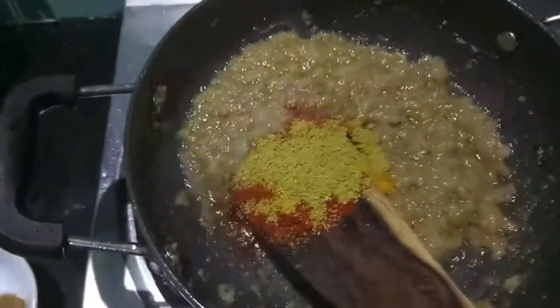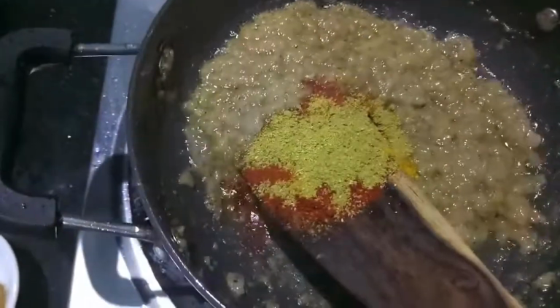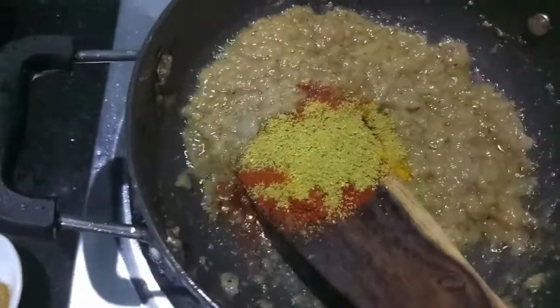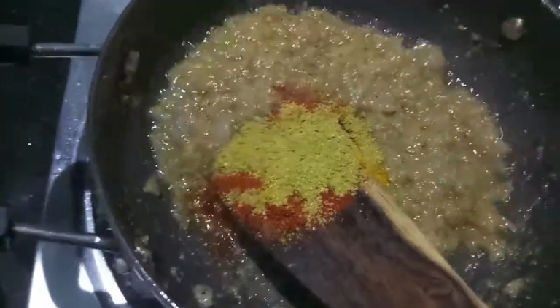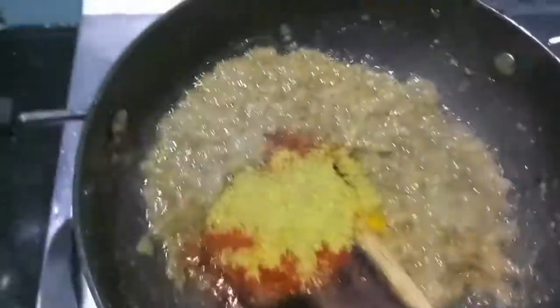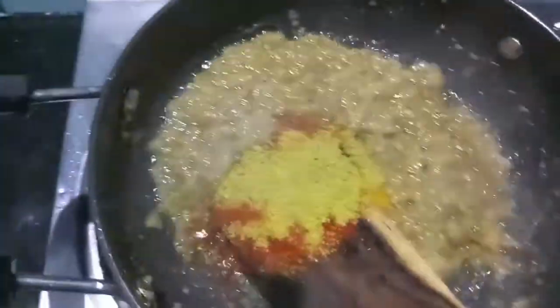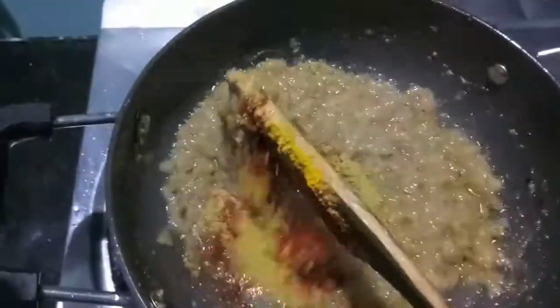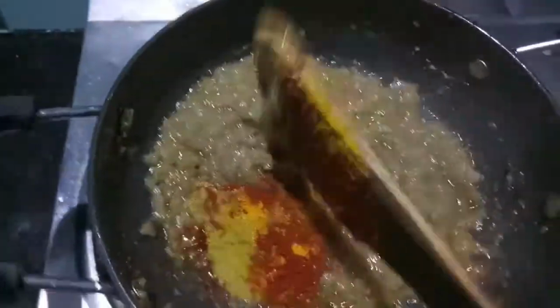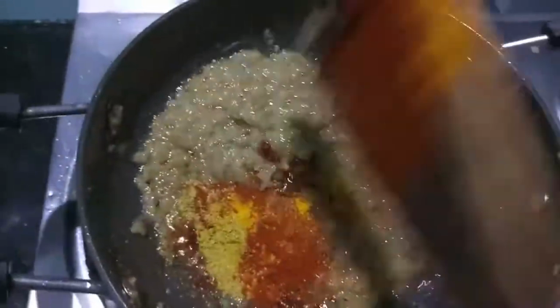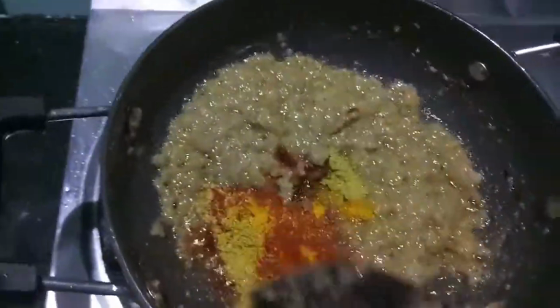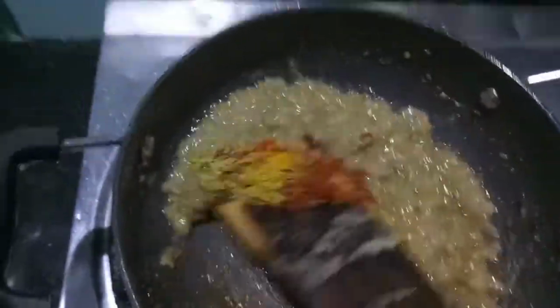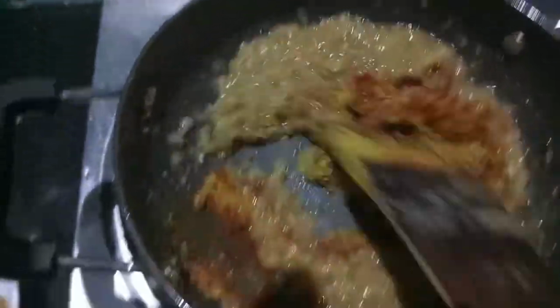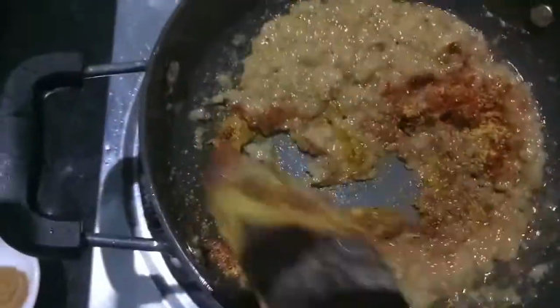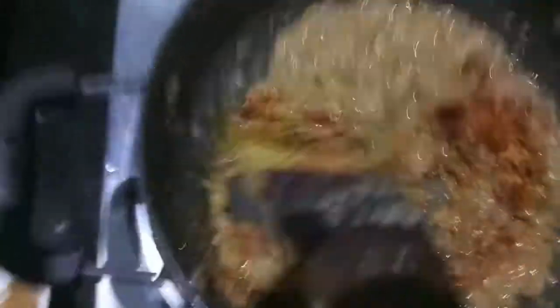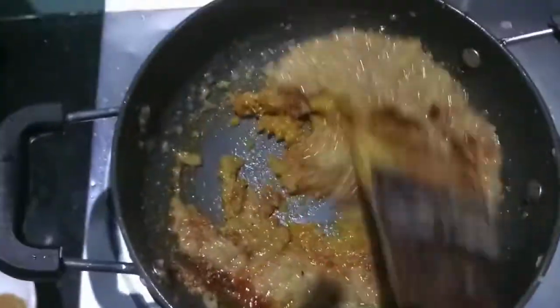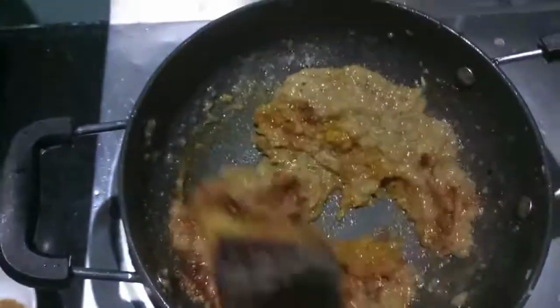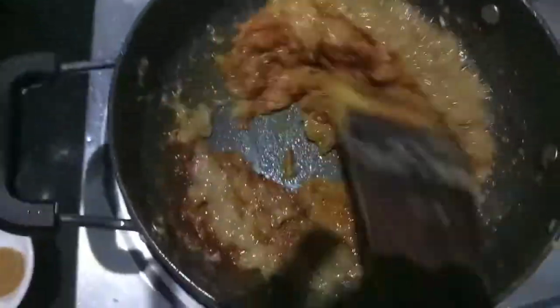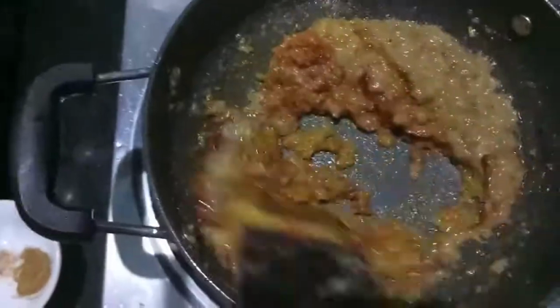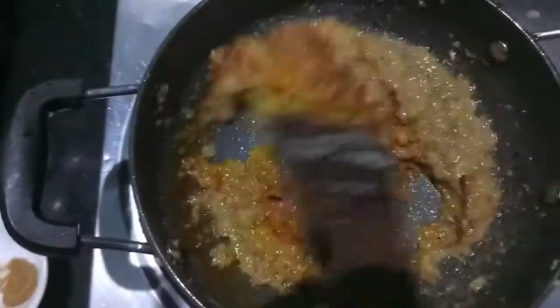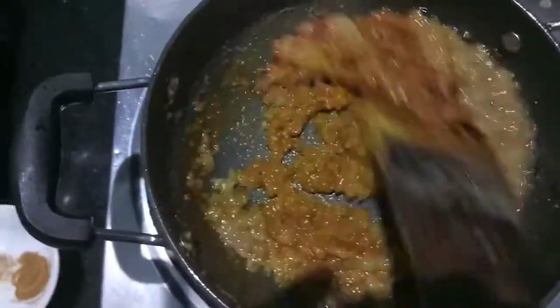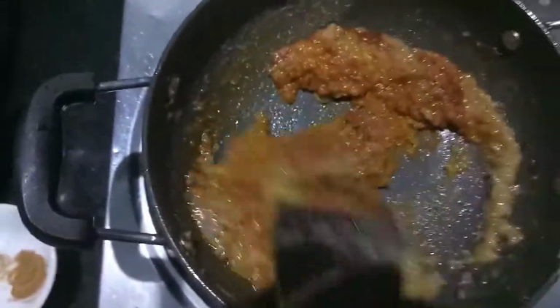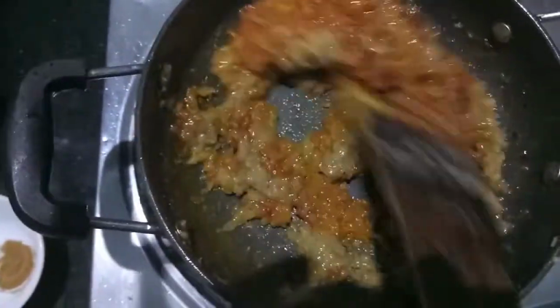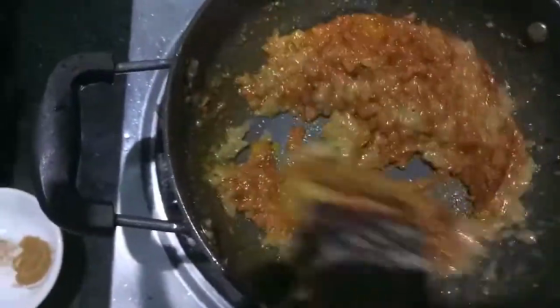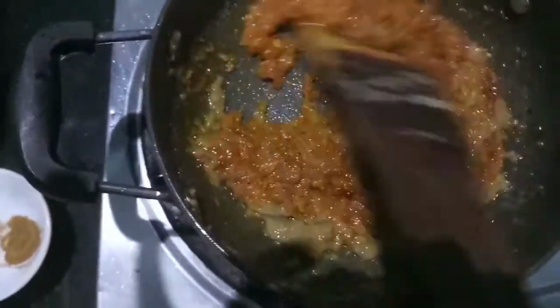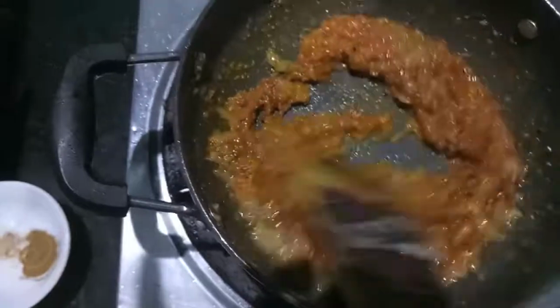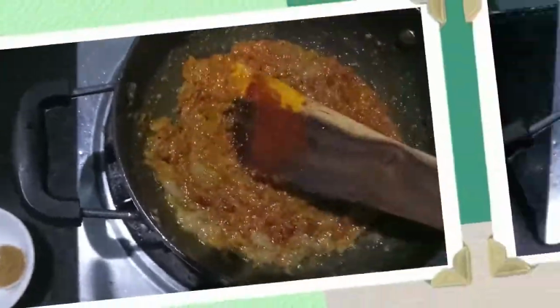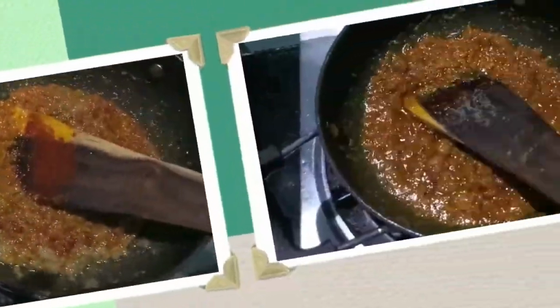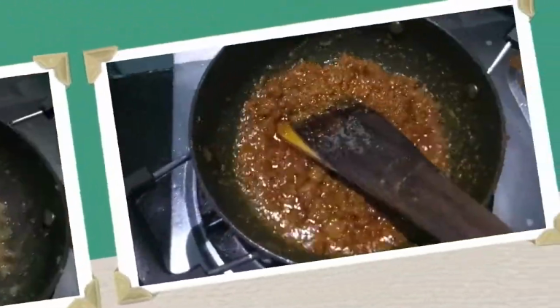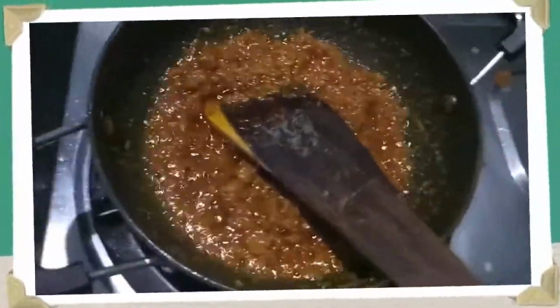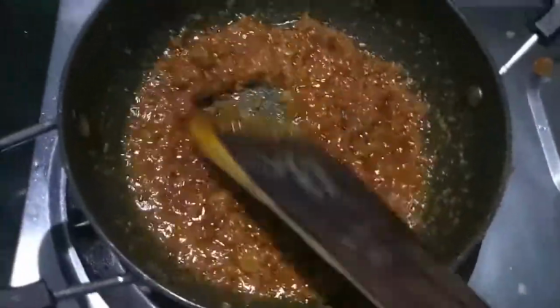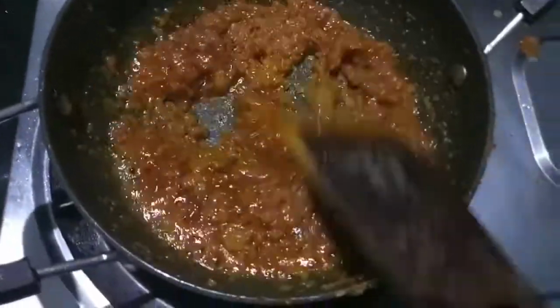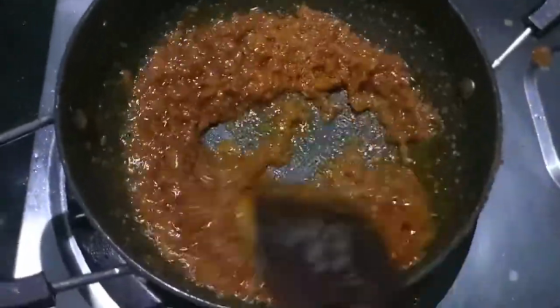Now to this we will add the spices: coriander powder, red chili powder, and turmeric, and give it a mix. Also, if you want, you can add one tablespoon of chhole masala for better taste.